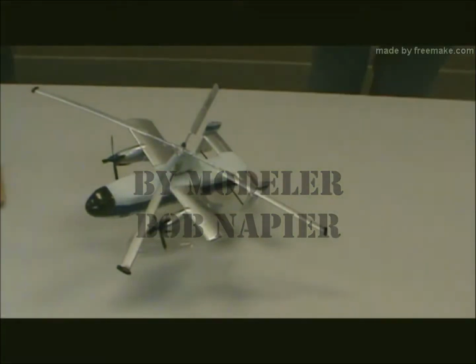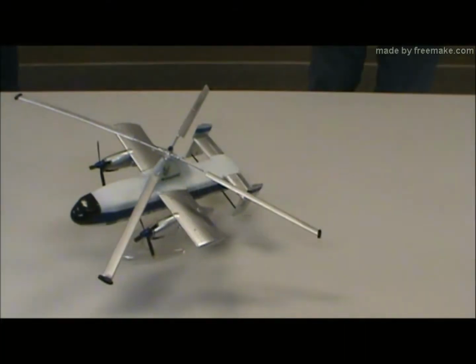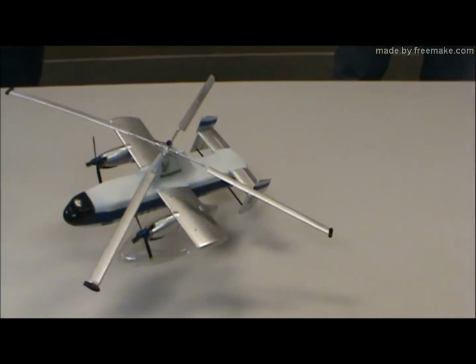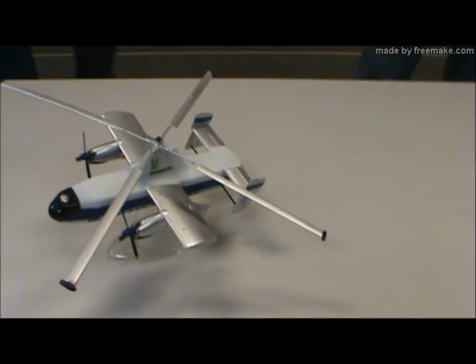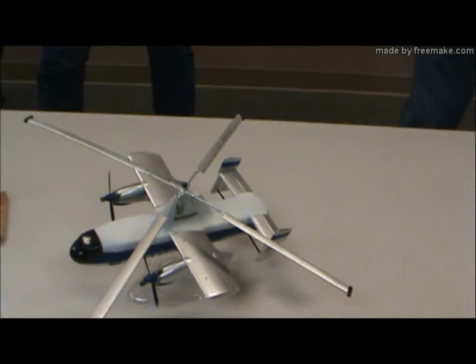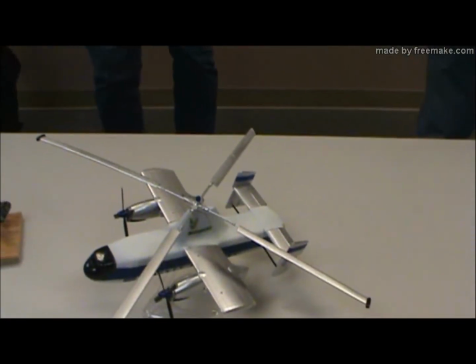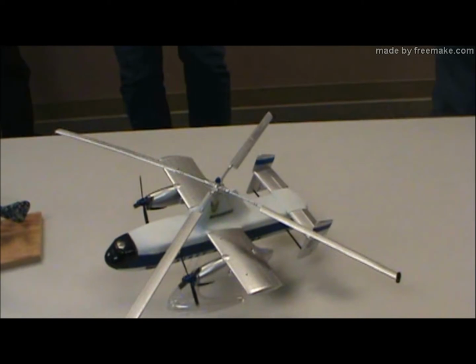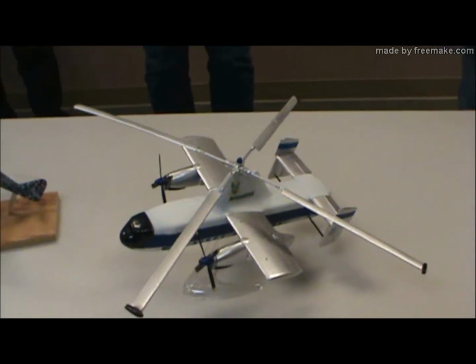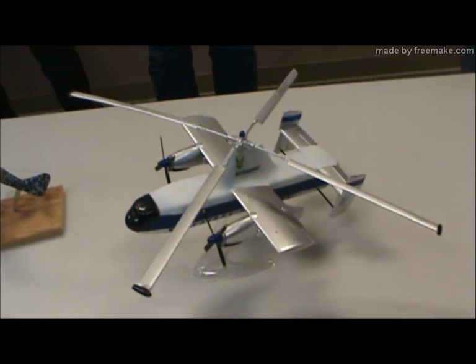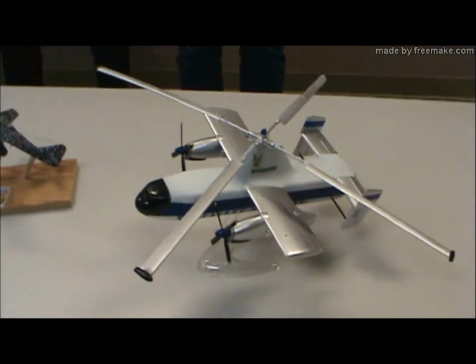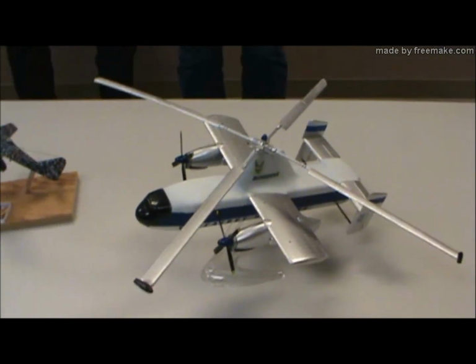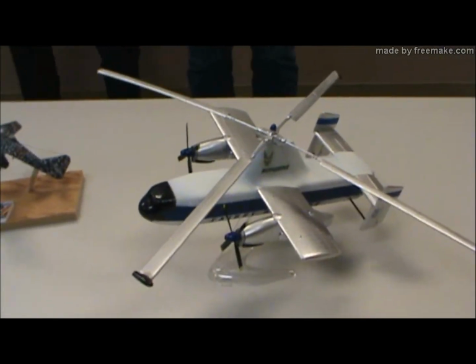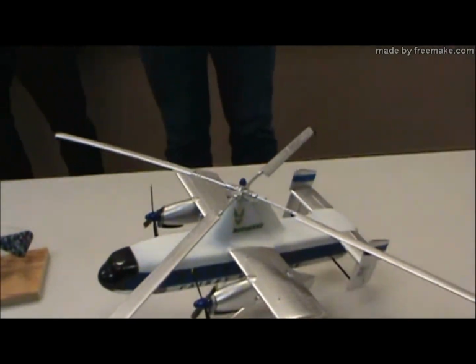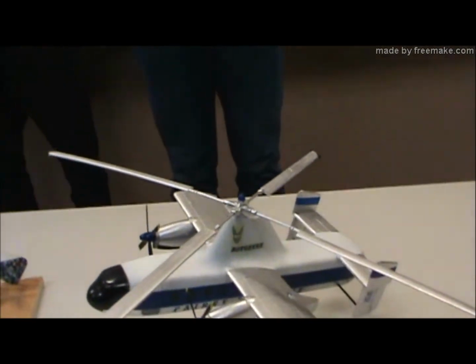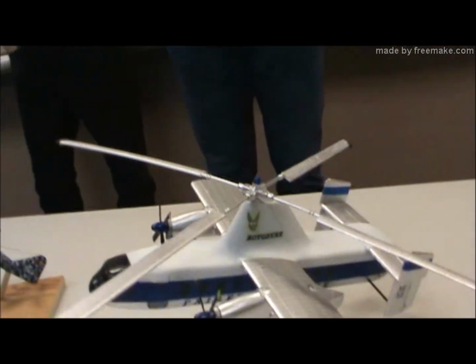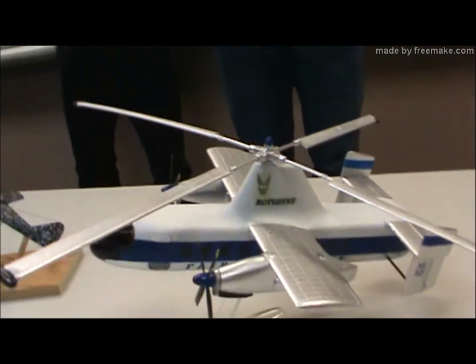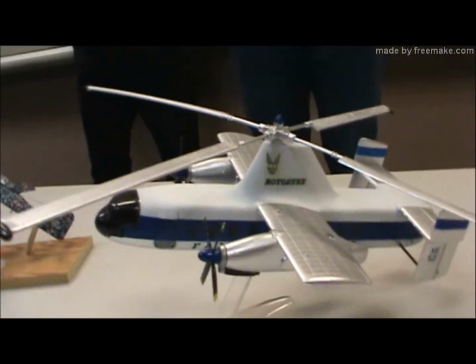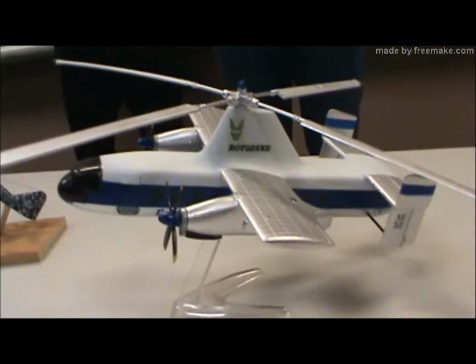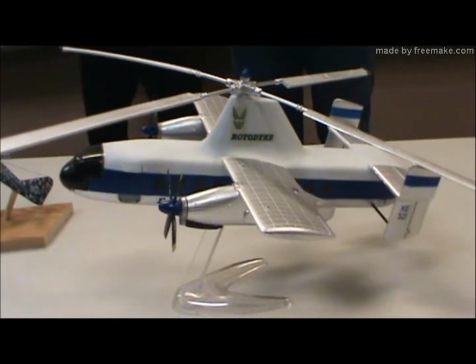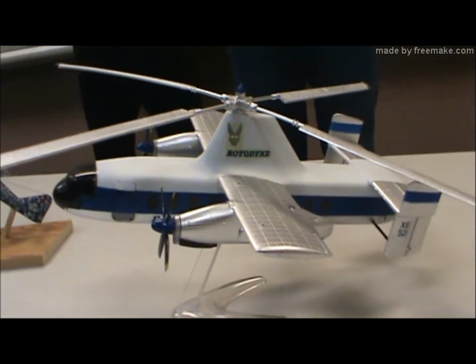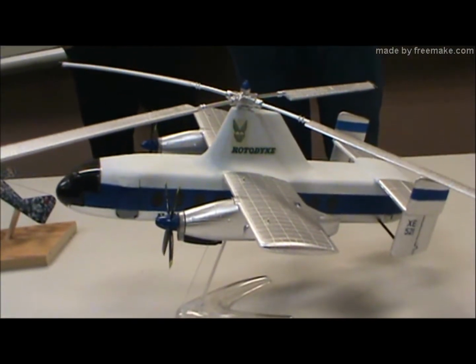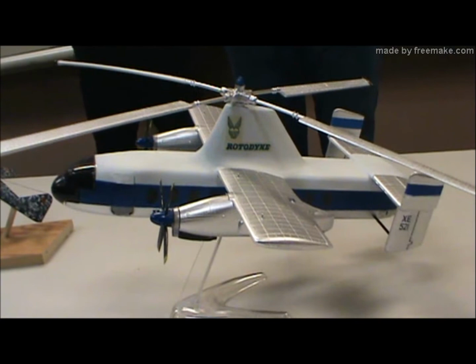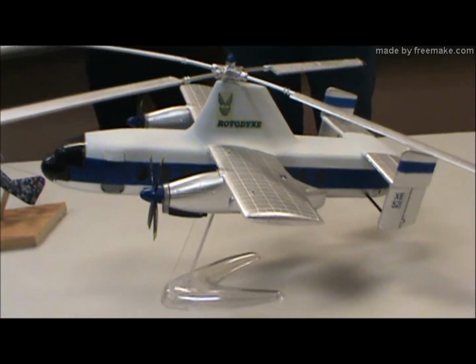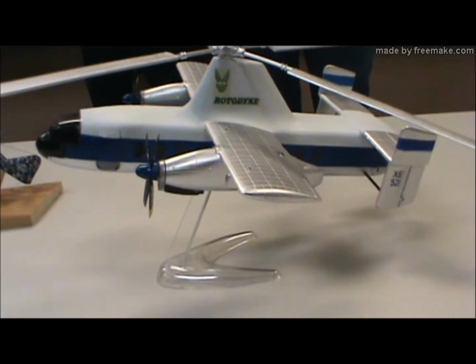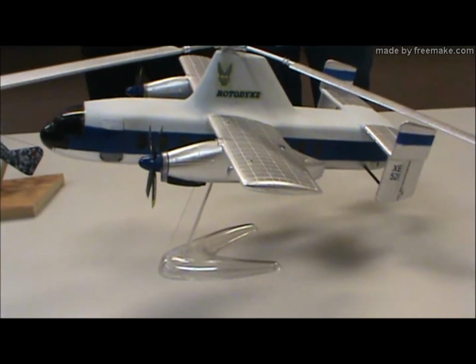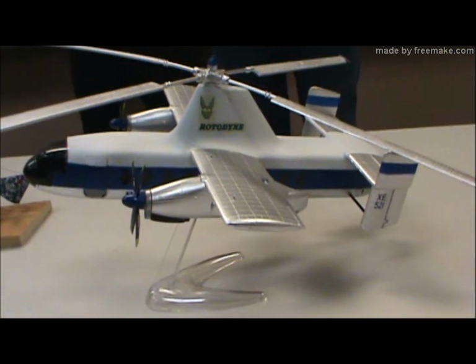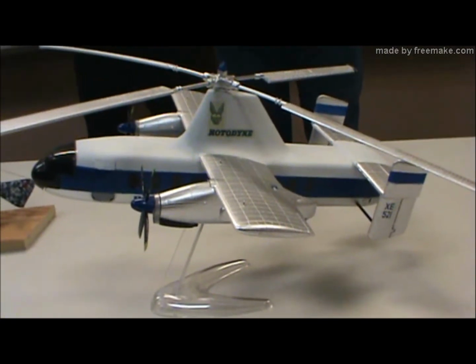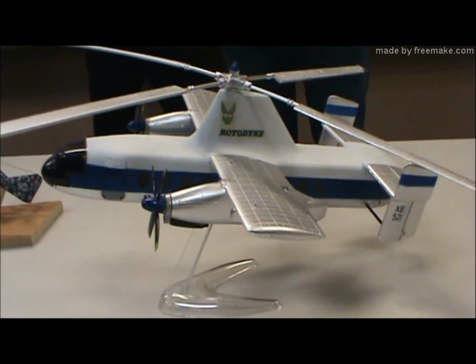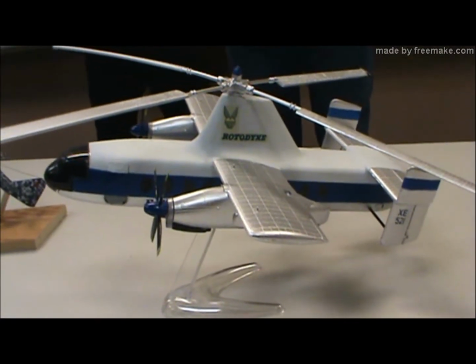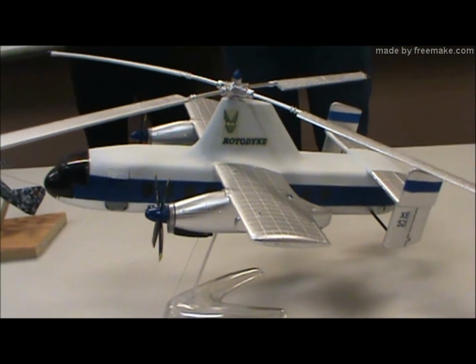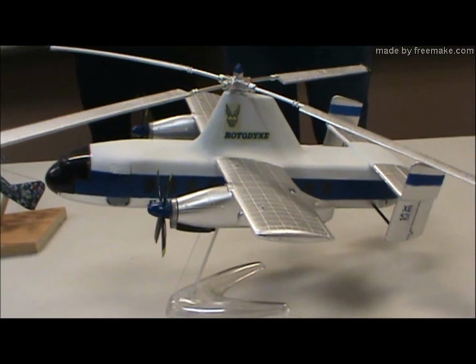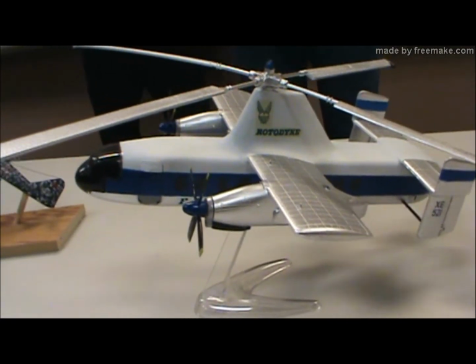It's an Airfix Fairey Rotodyne, 1/72 scale, I believe. I started this about 40 years ago, and I finished it about five years ago.